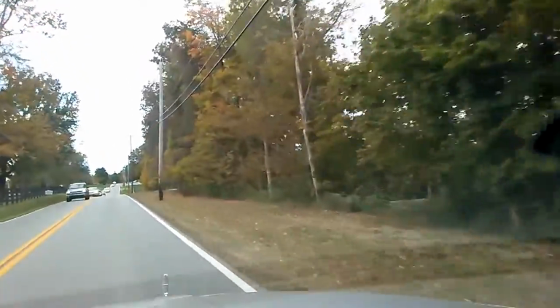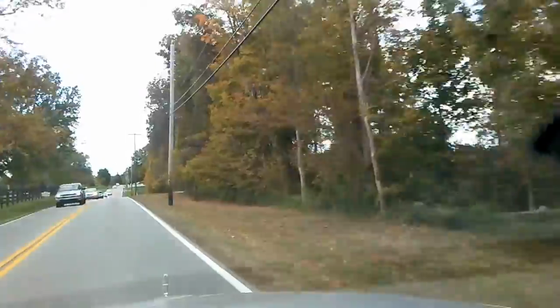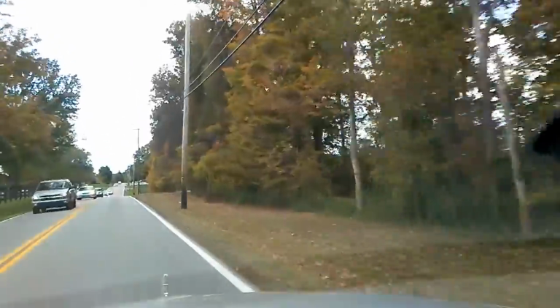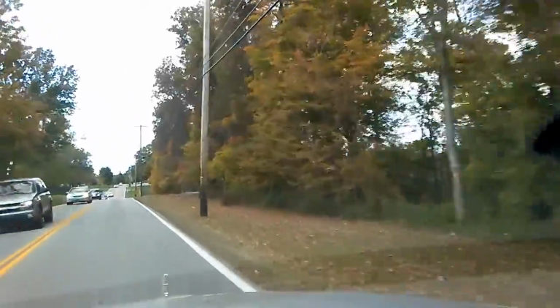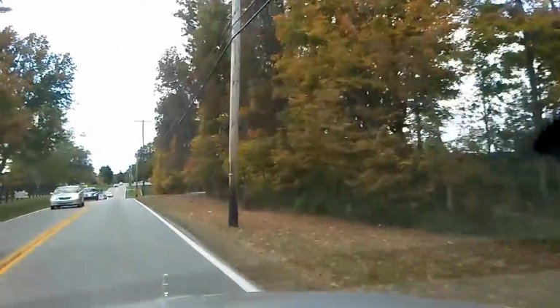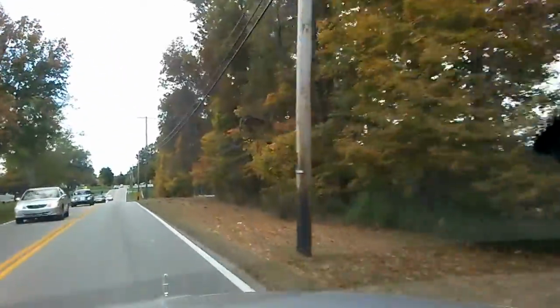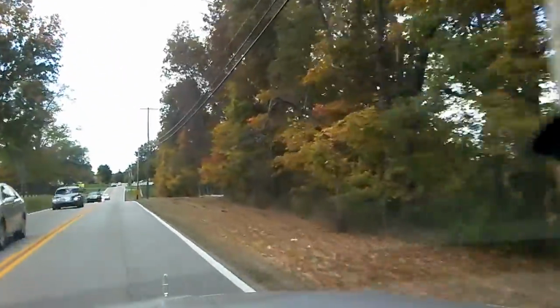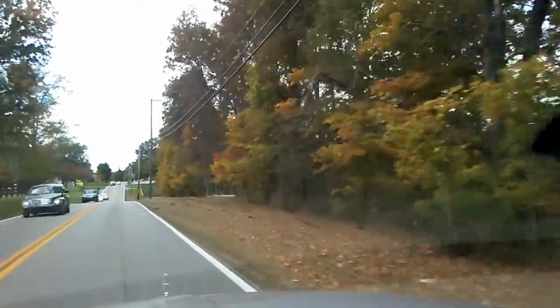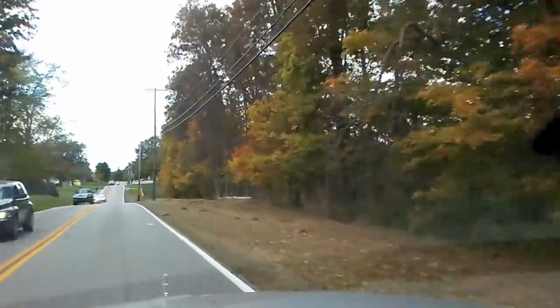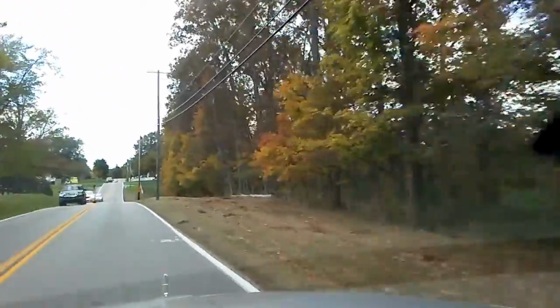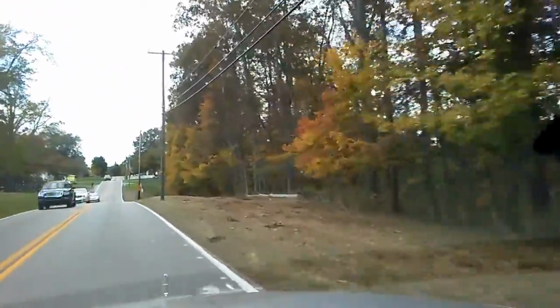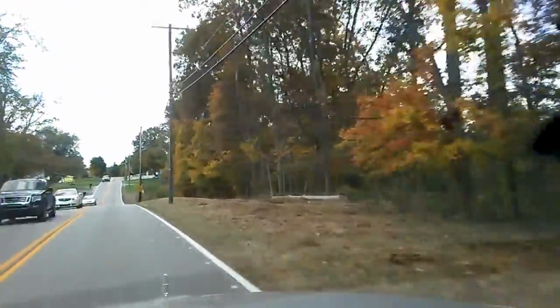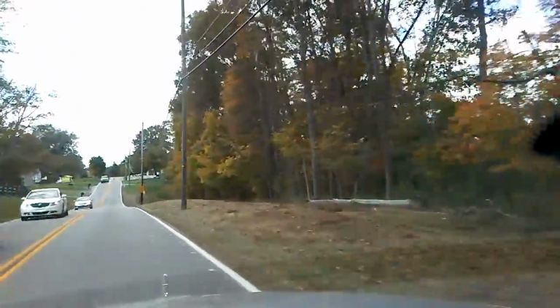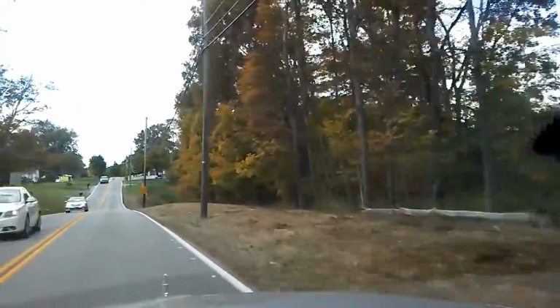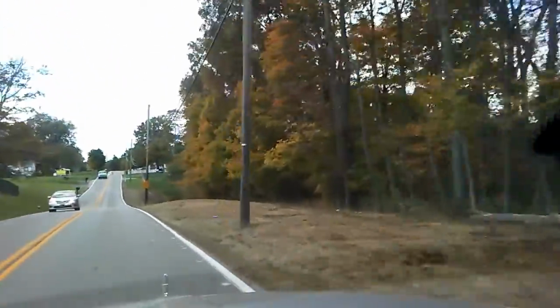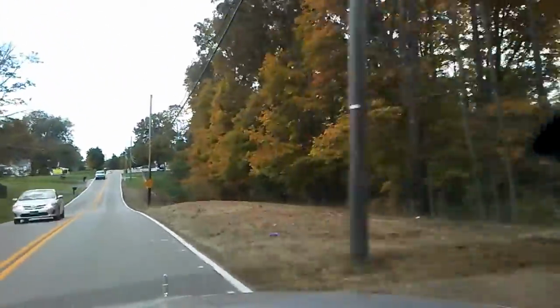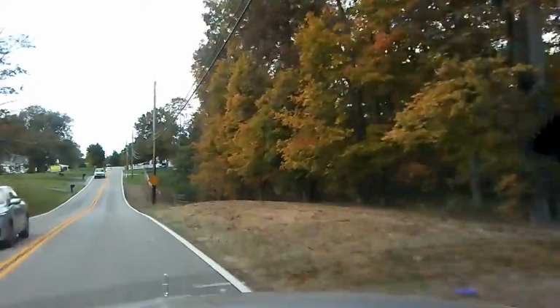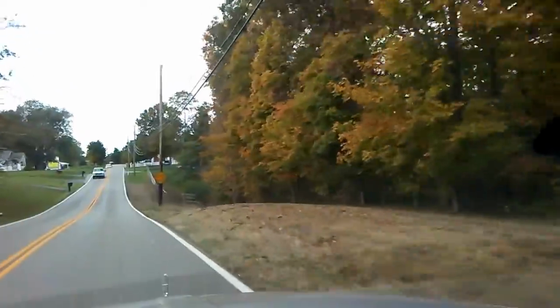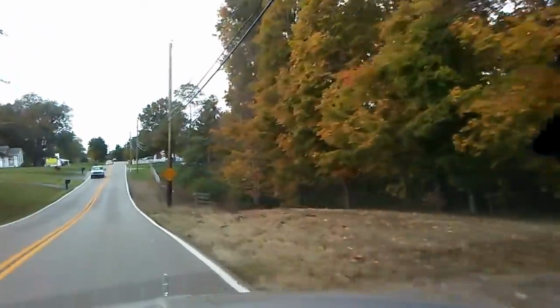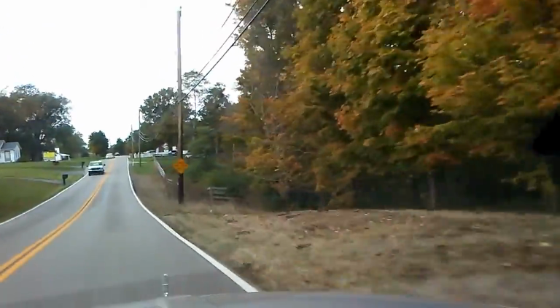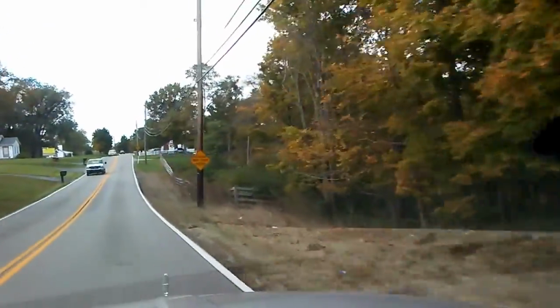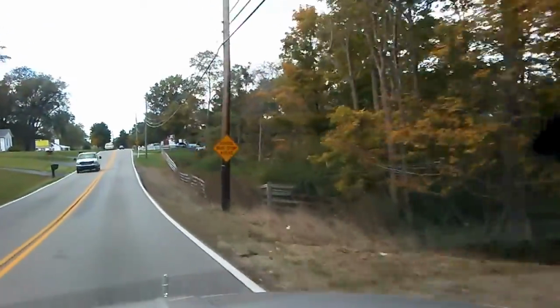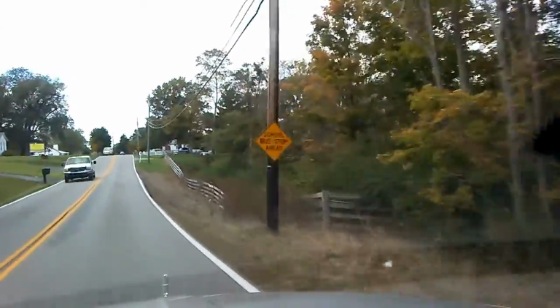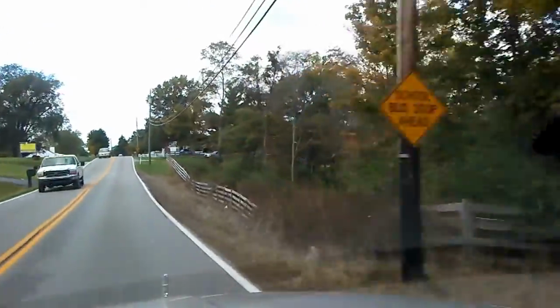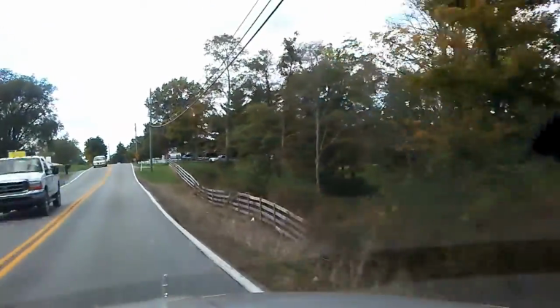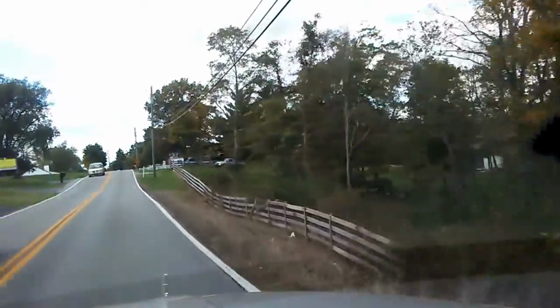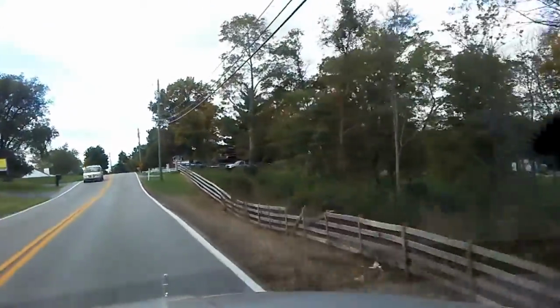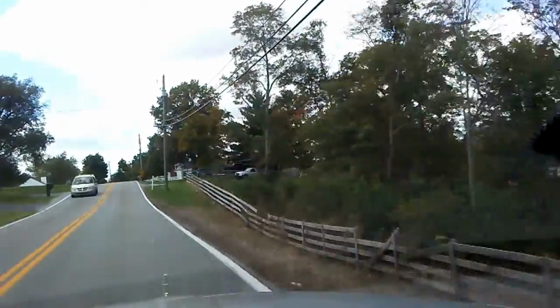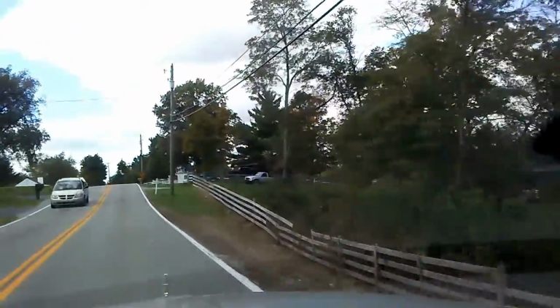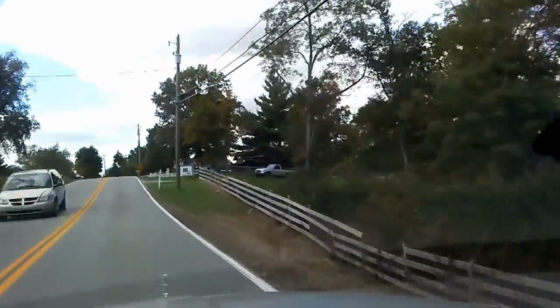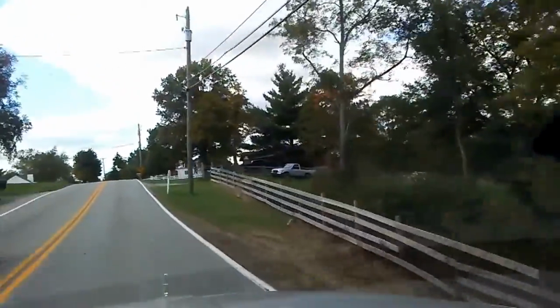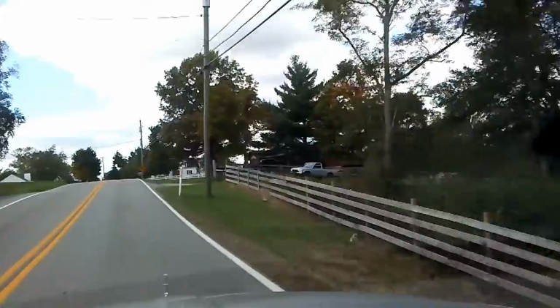Look at all the leaves on the ground already! Oh my goodness. Fall is here! Yay! Those pretty bright red flowers — I forget what those things are called.